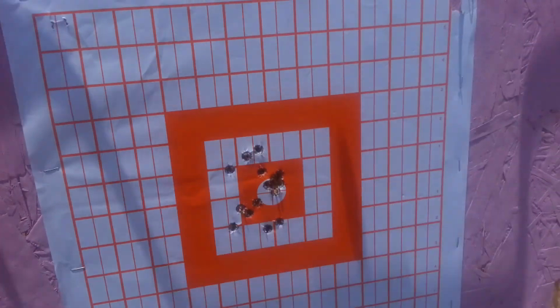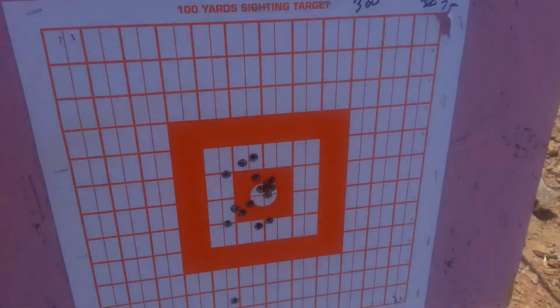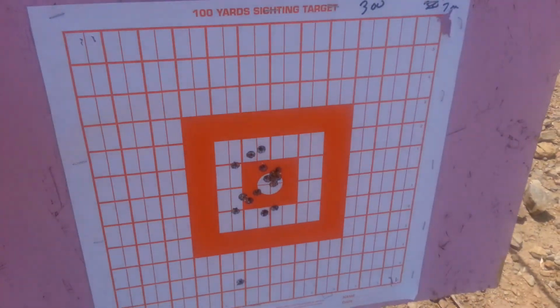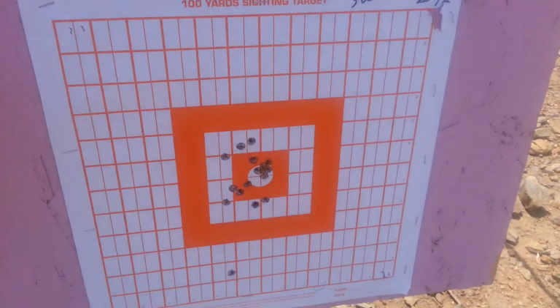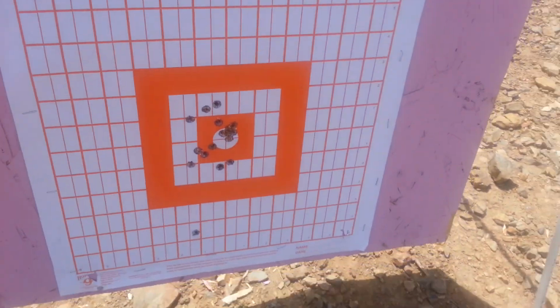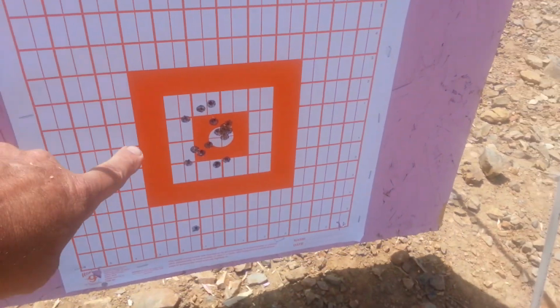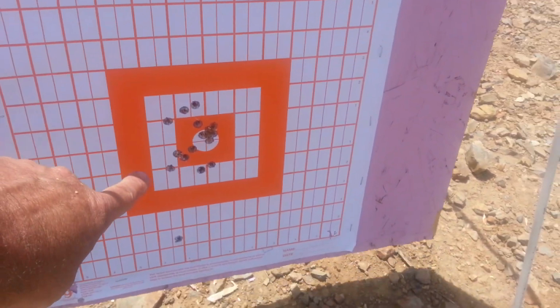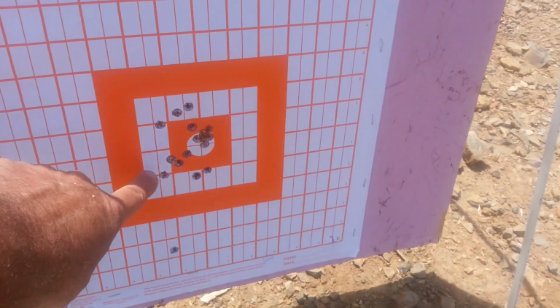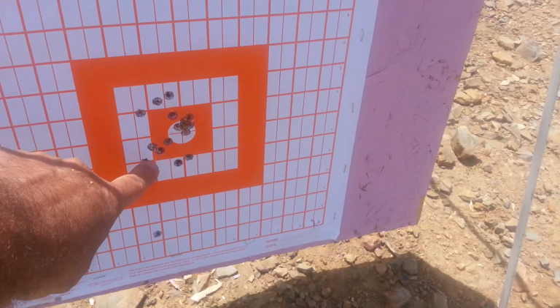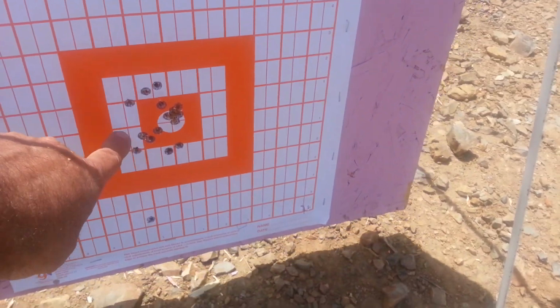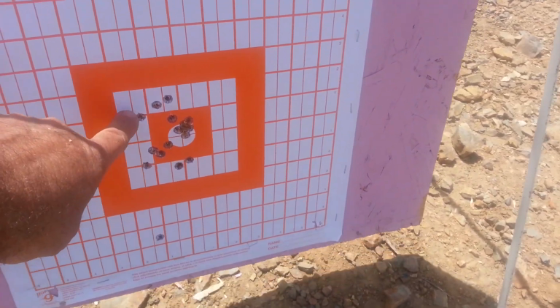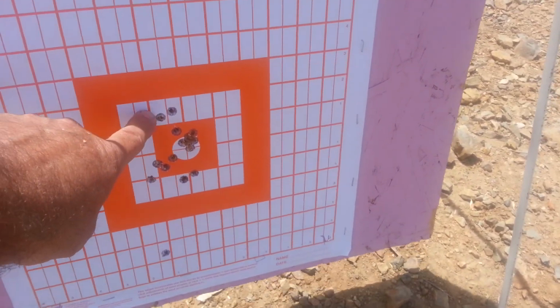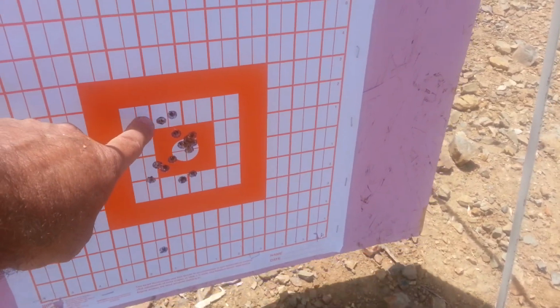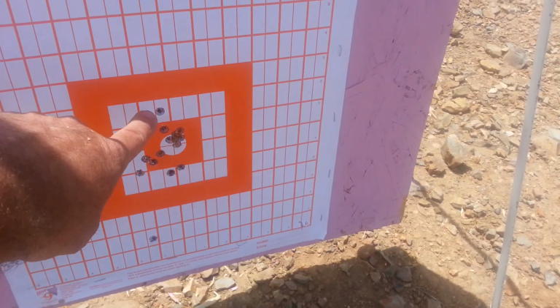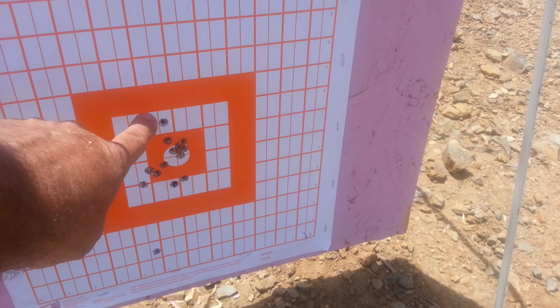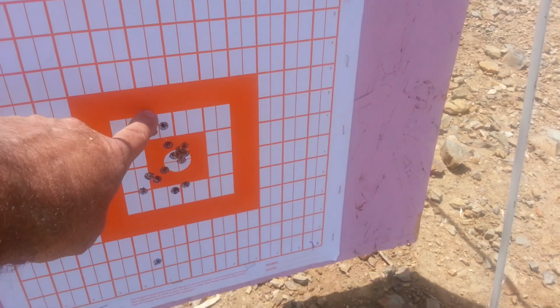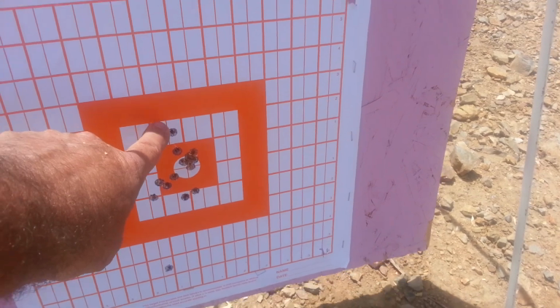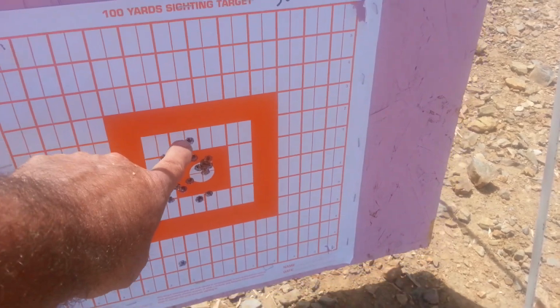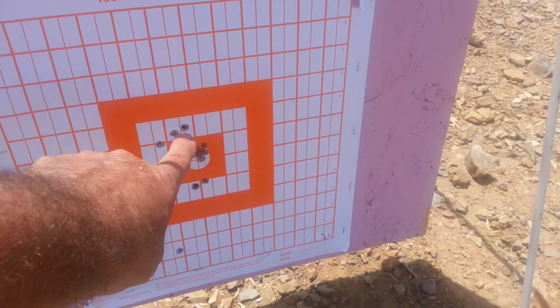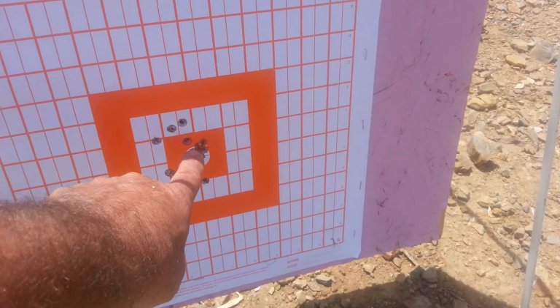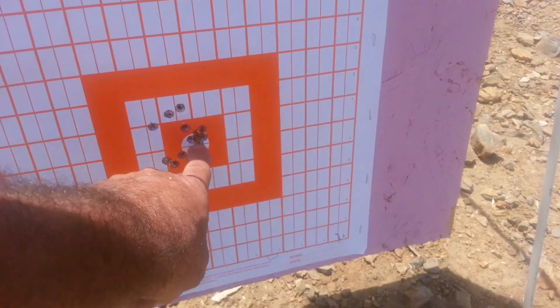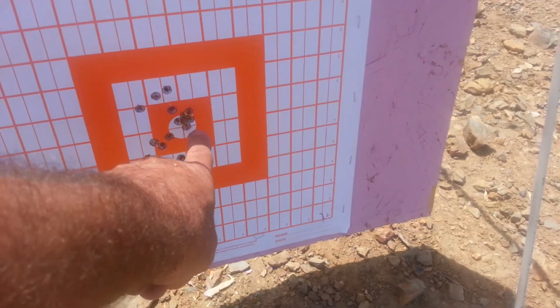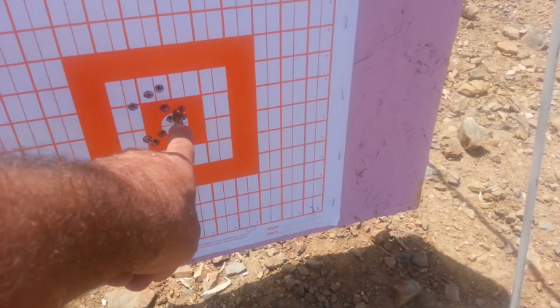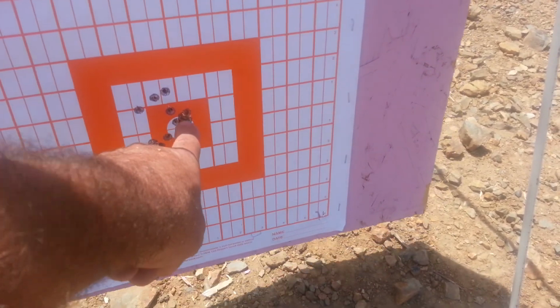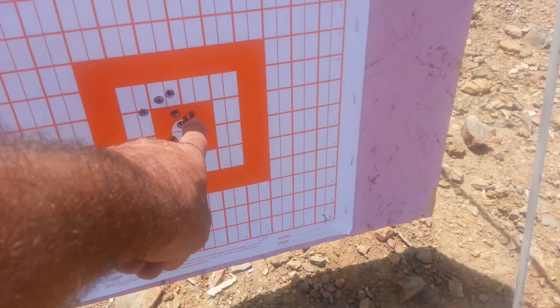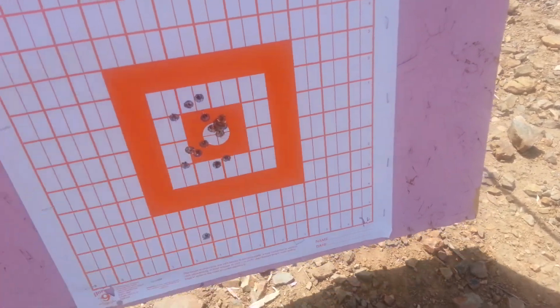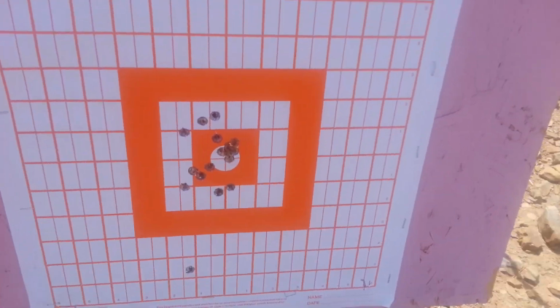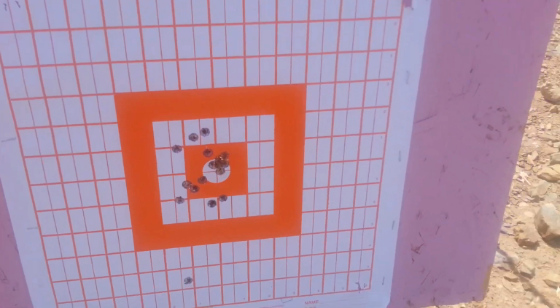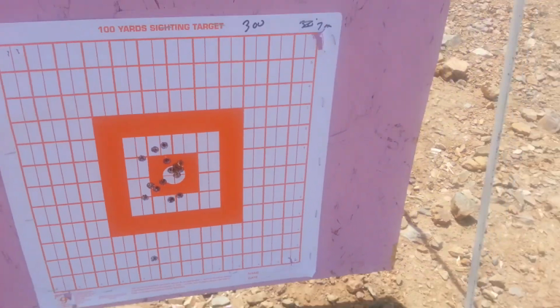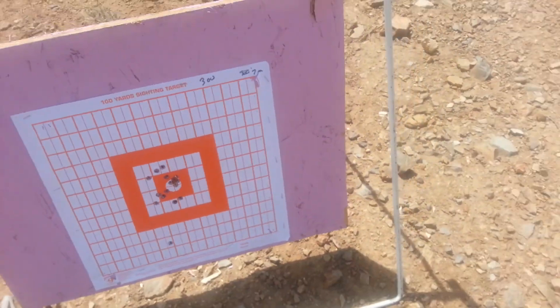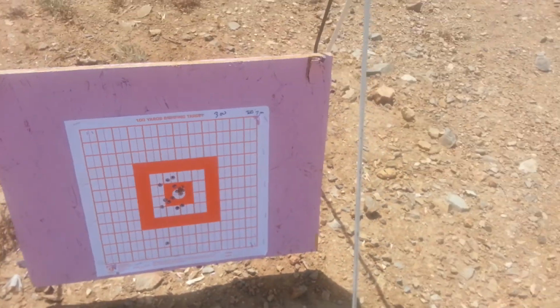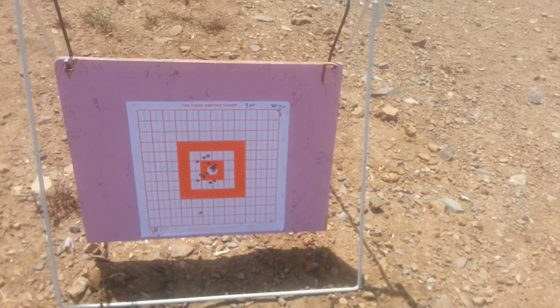So I started off way up here, made some adjustments, went too high, readjusted a third time. And look at that — I think we're pretty good.